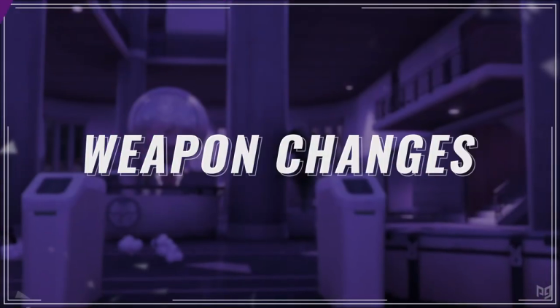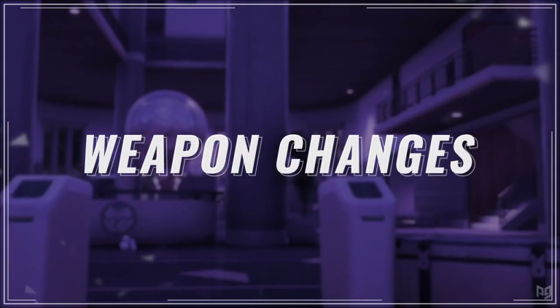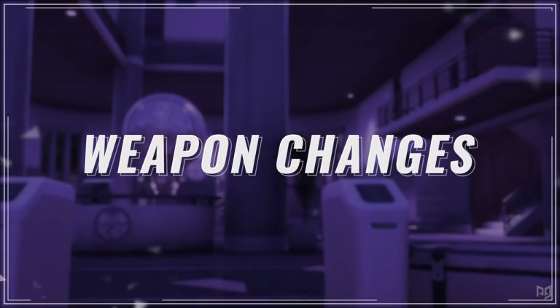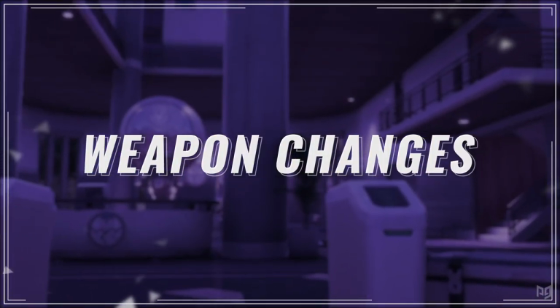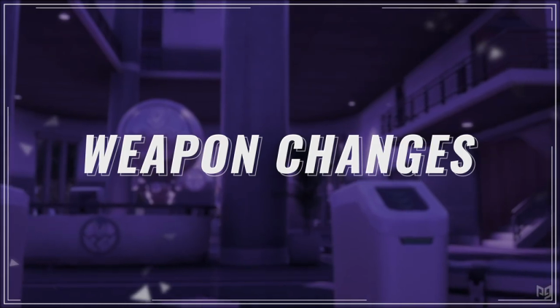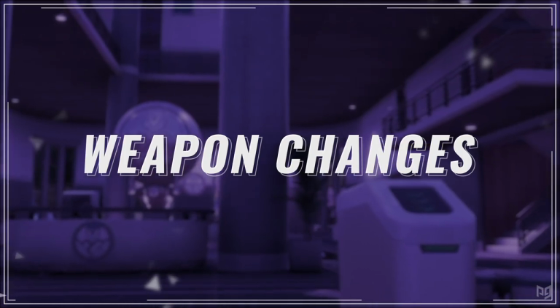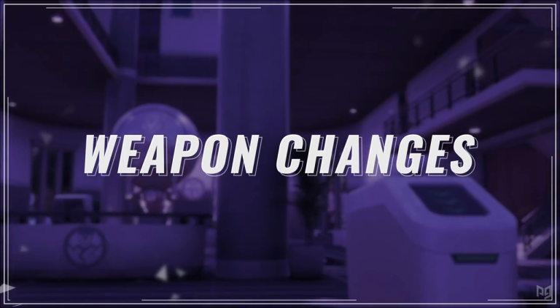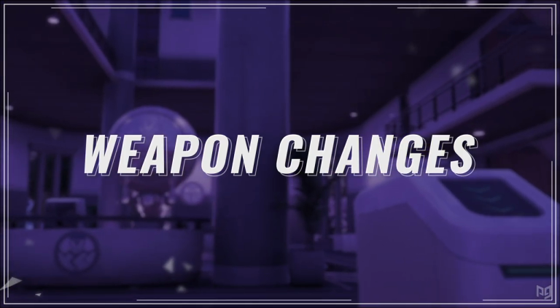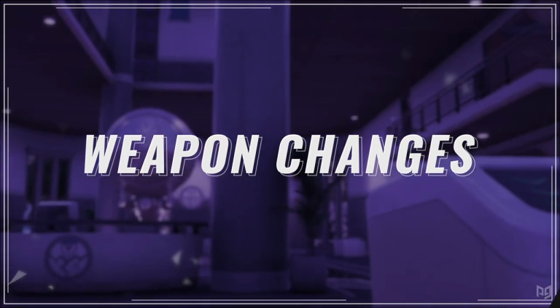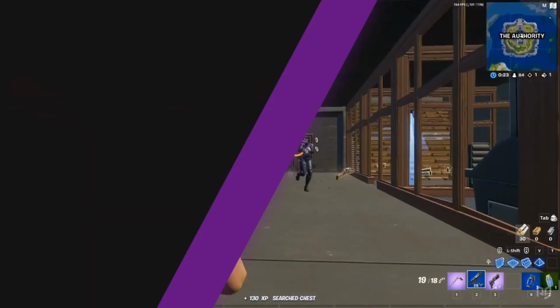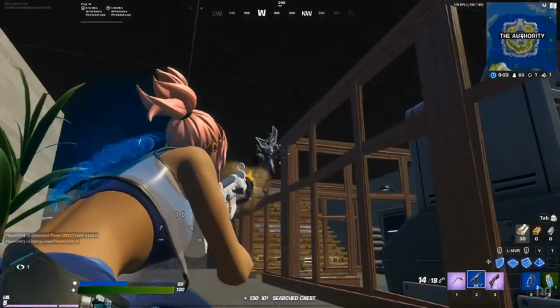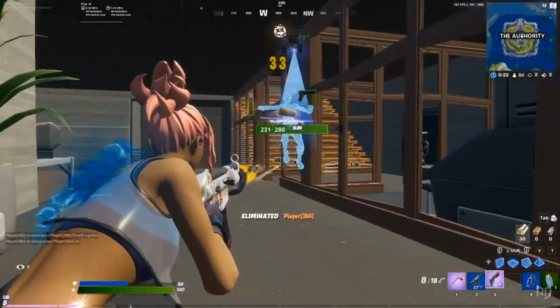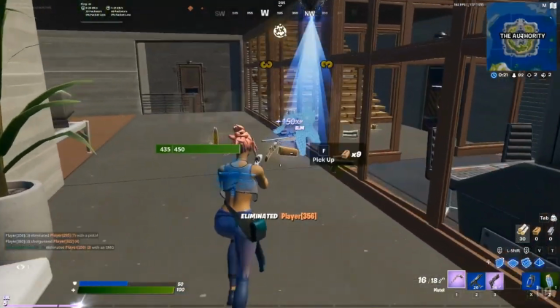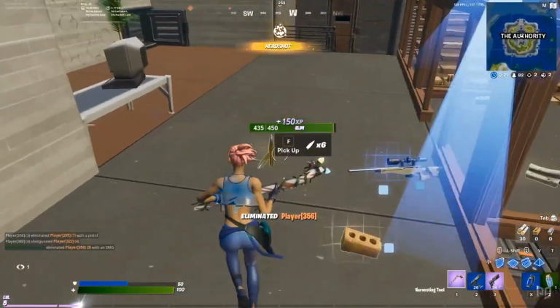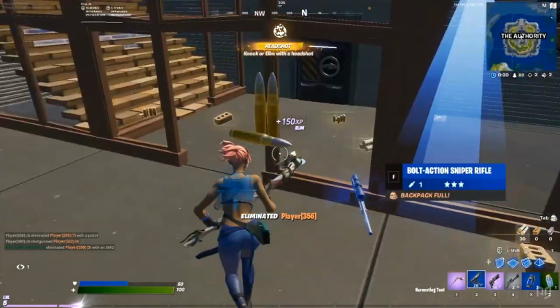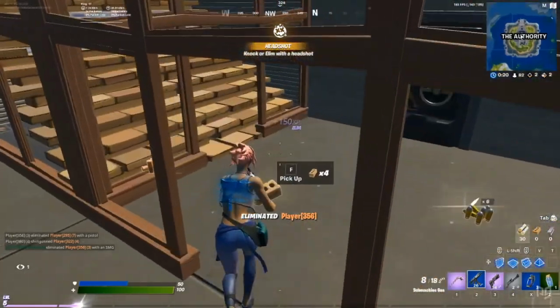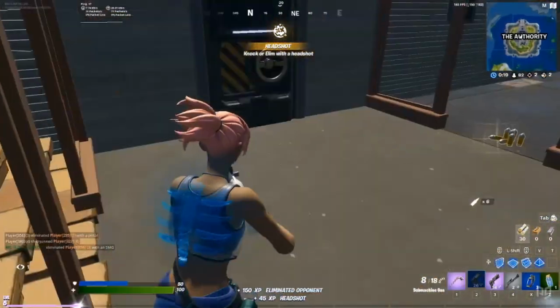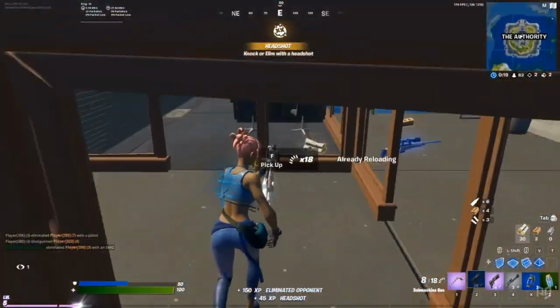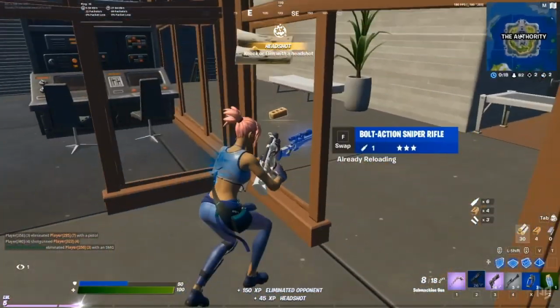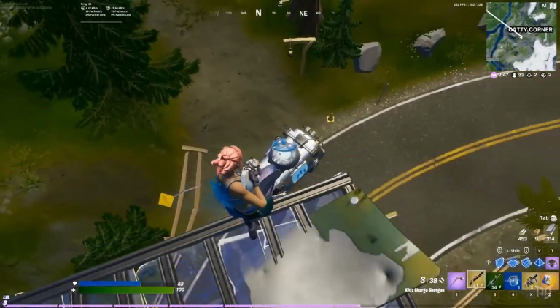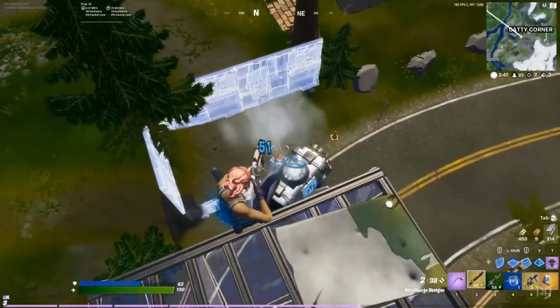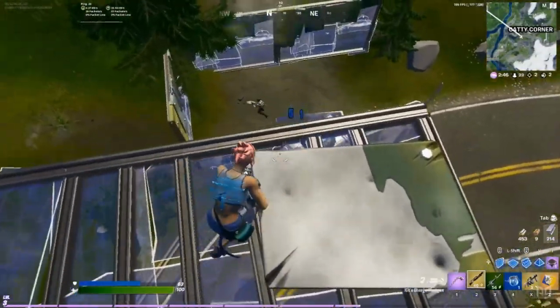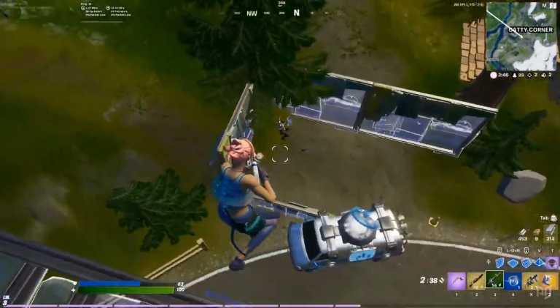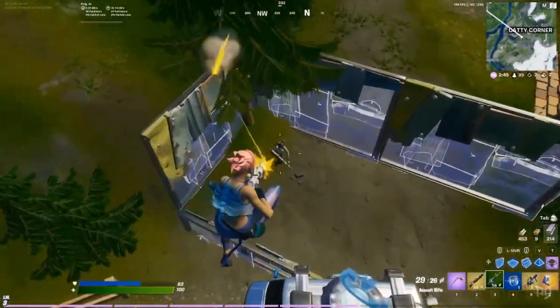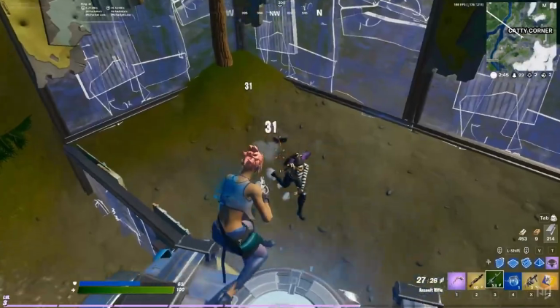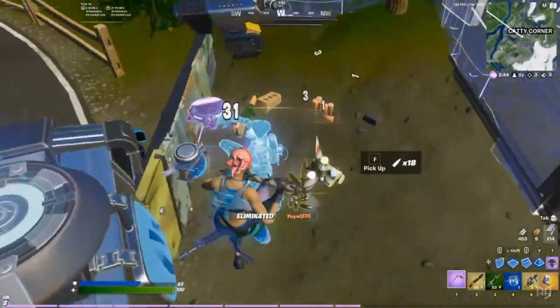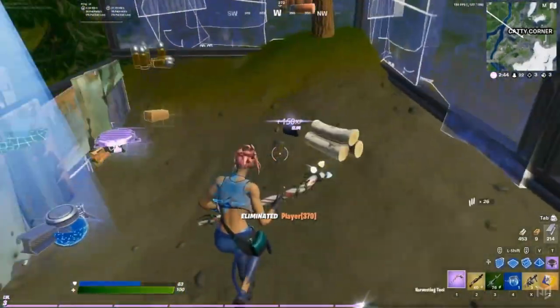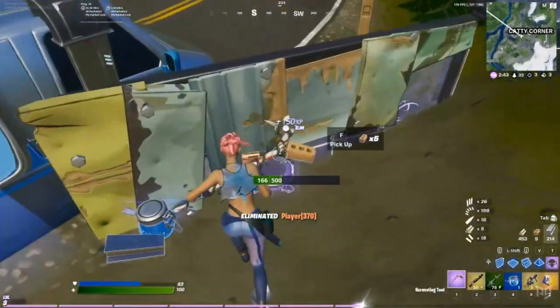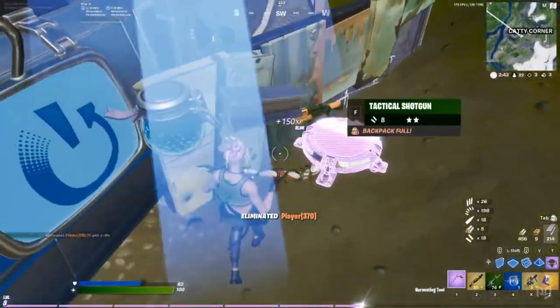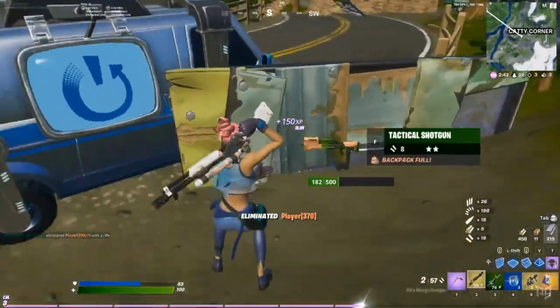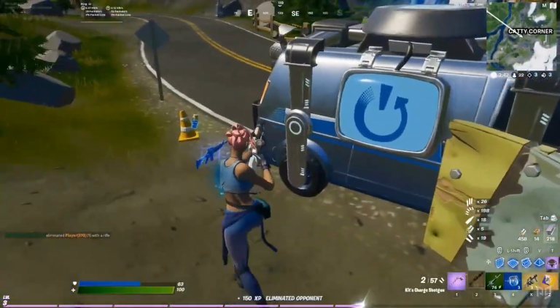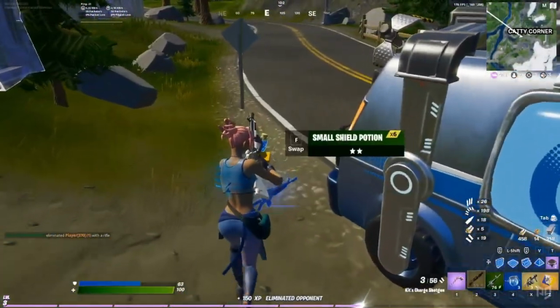As with every Fortnite update, the list of available weapons in the game has shifted slightly. Some weapons have been taken out of the rotation and shoved into the vault, while other weapons which were in the vault already have come out once again to see the light of day. And some completely new items have been added too.